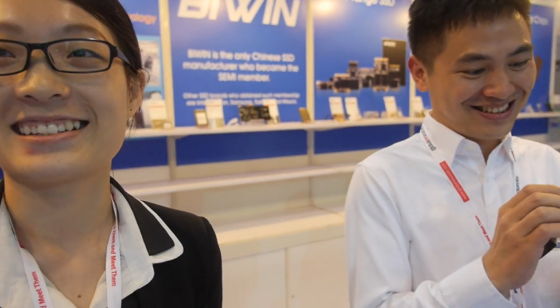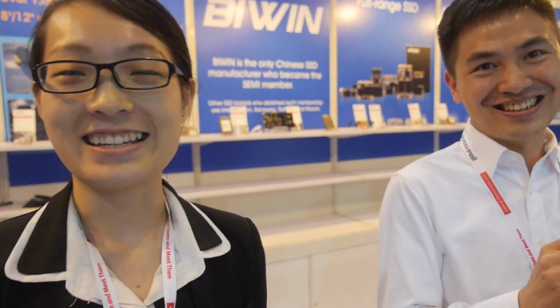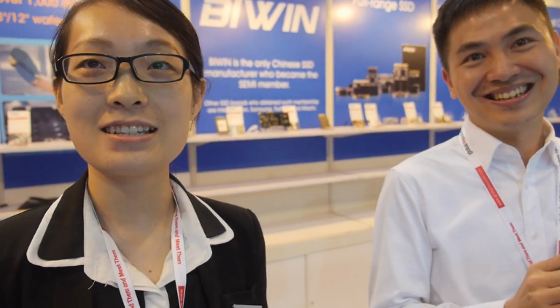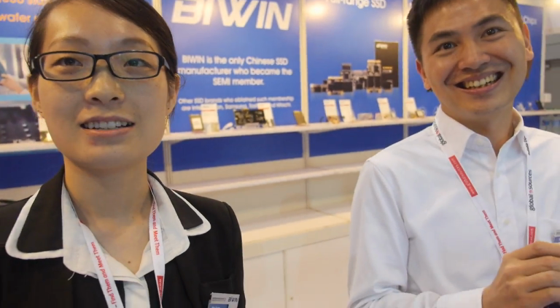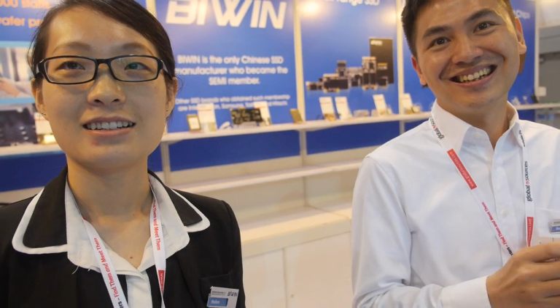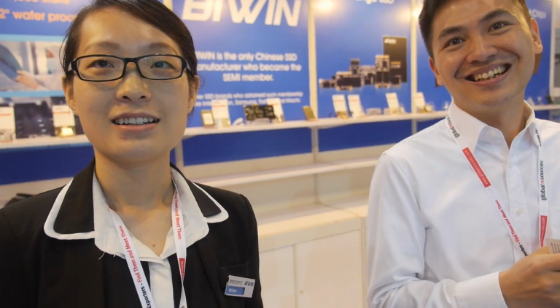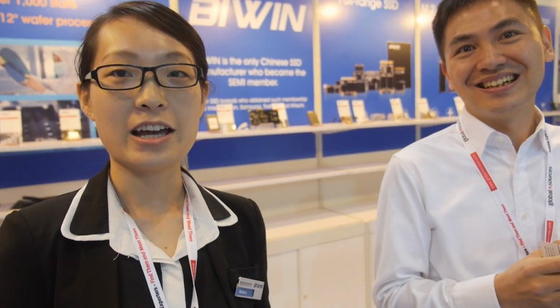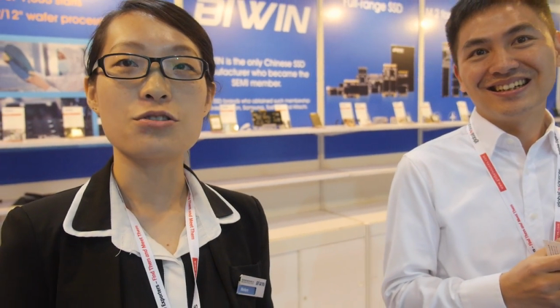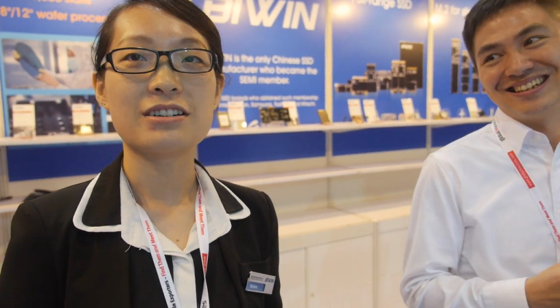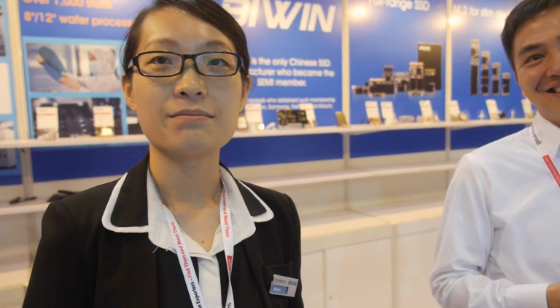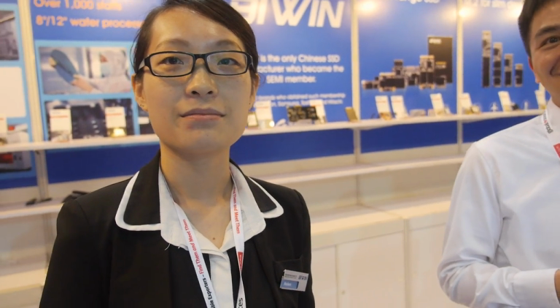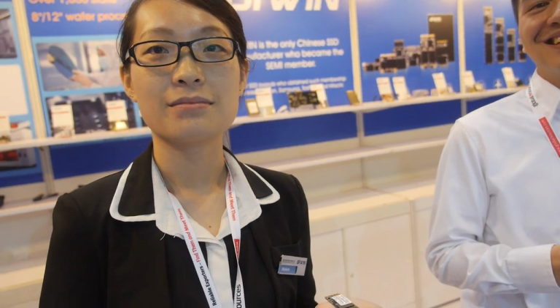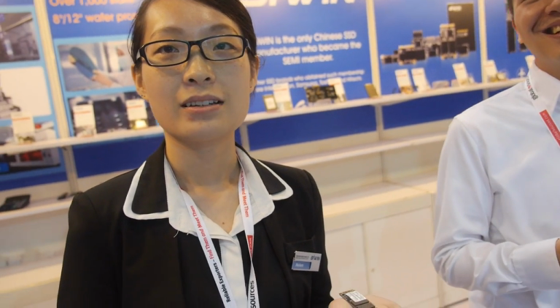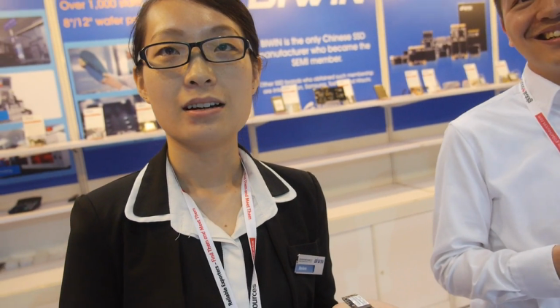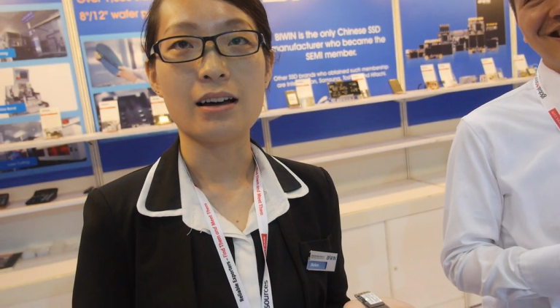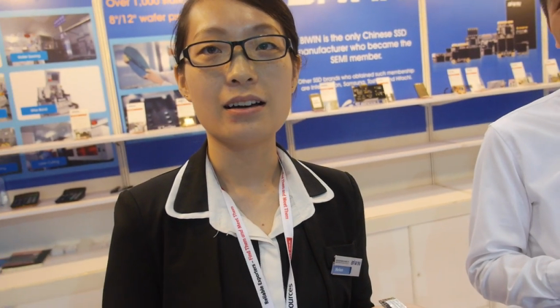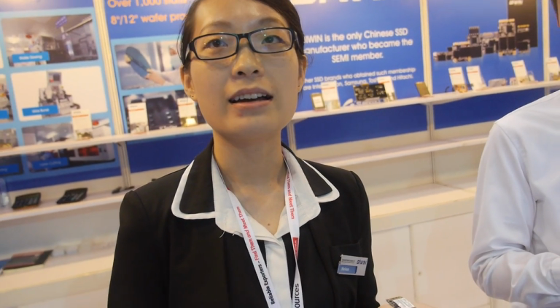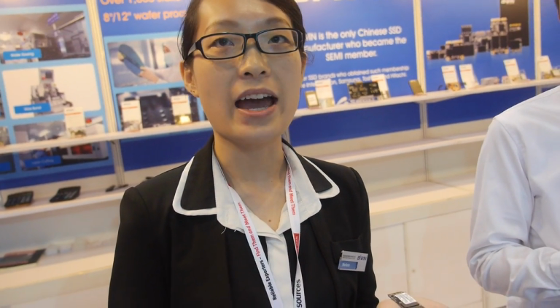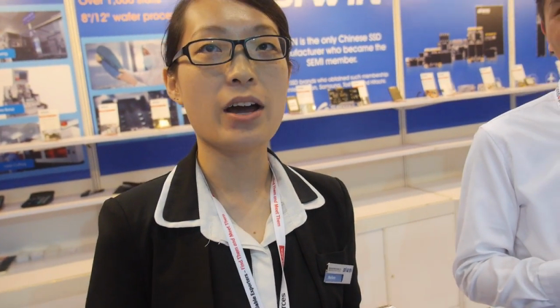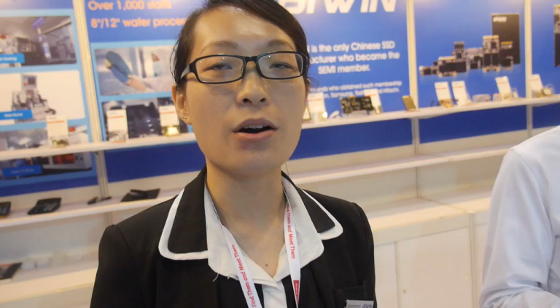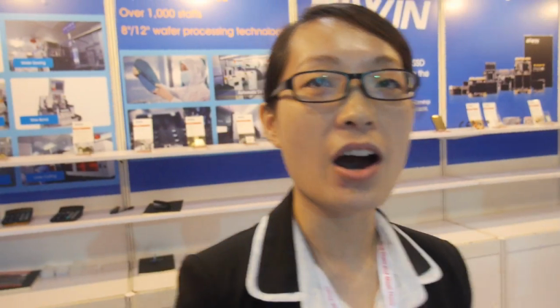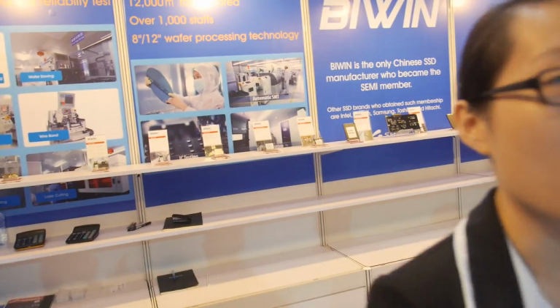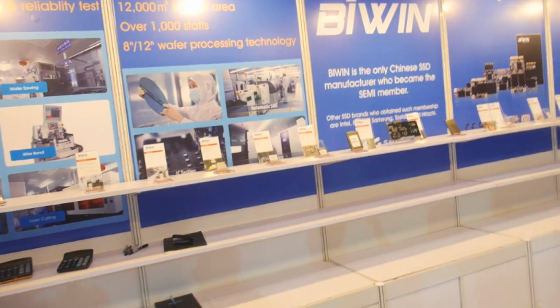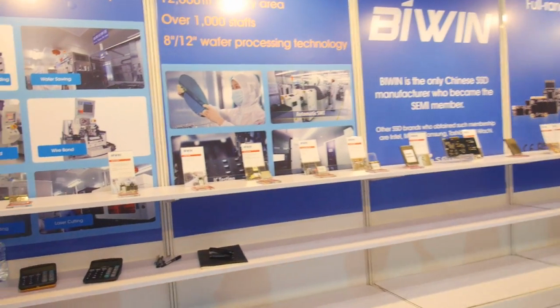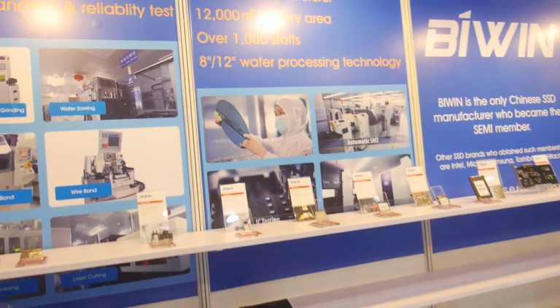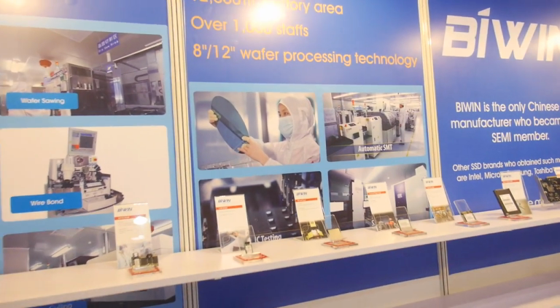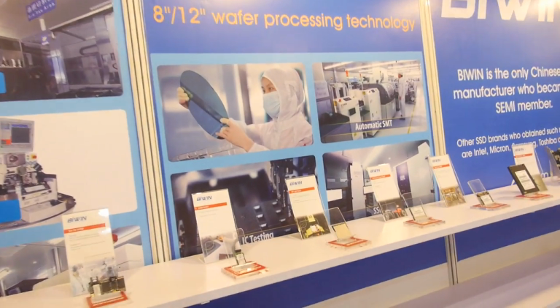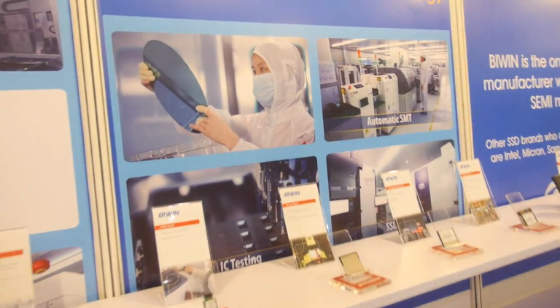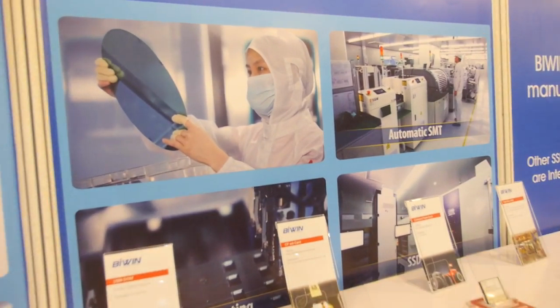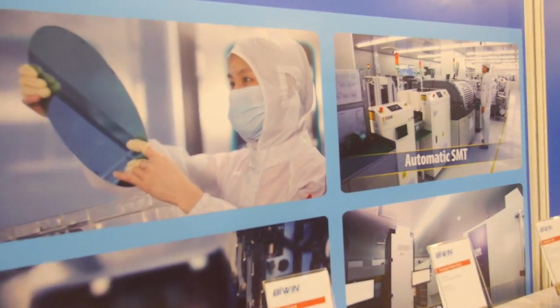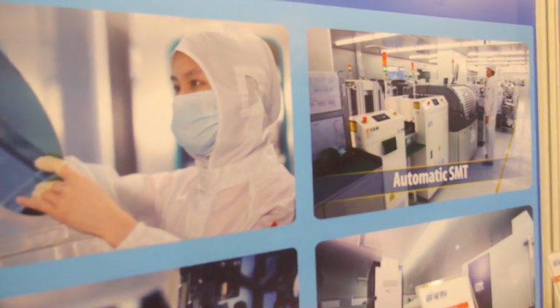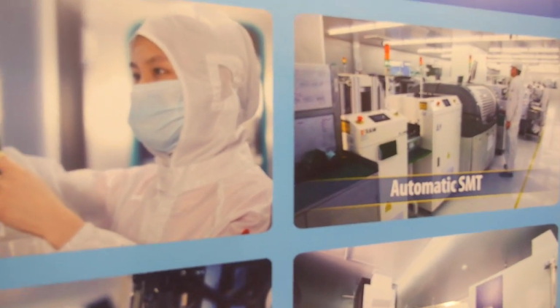So you have PCB design? Yeah, sure — PCB design house, SMT. We have our own, and this is how it looks right here.